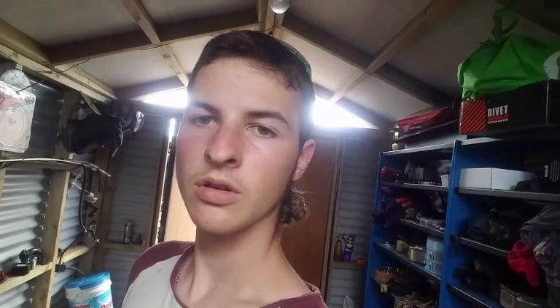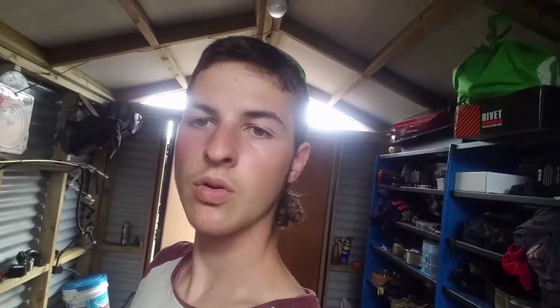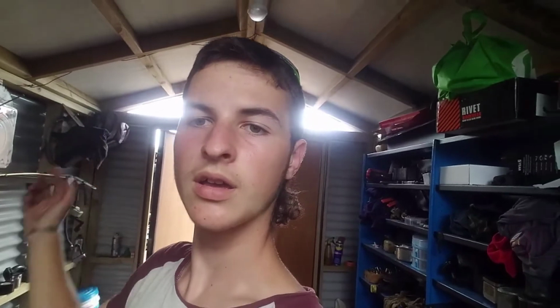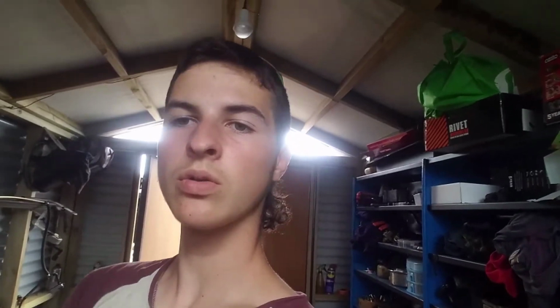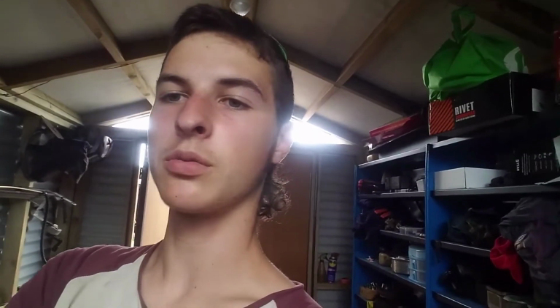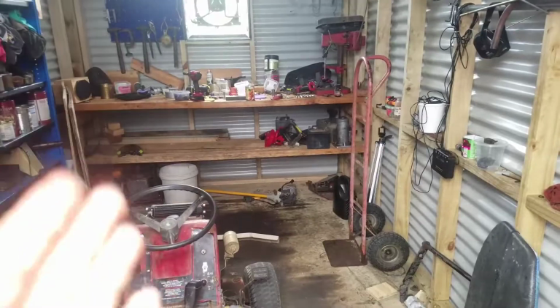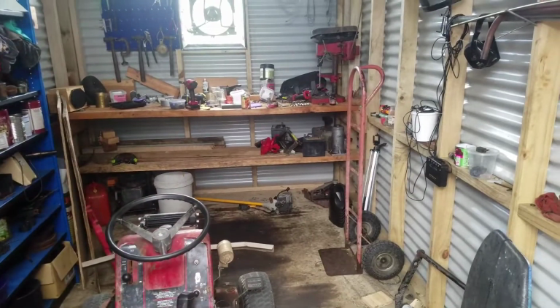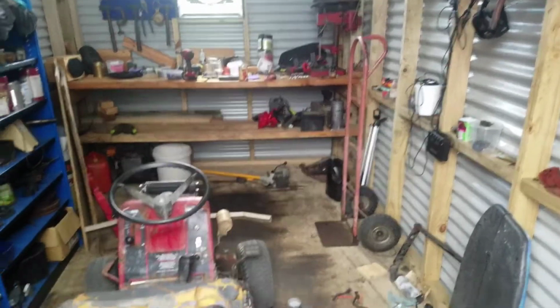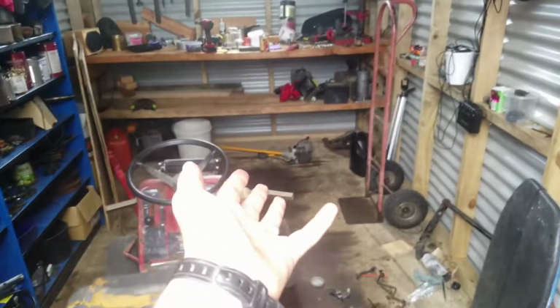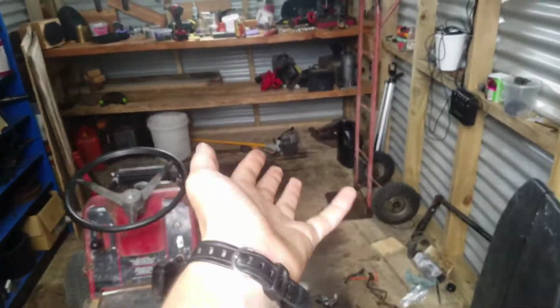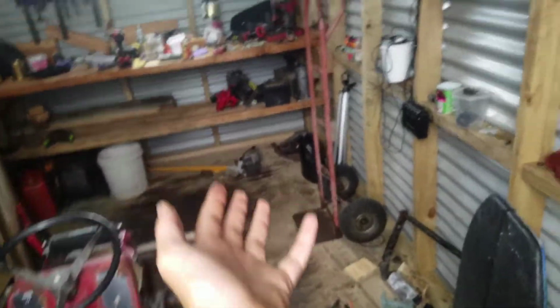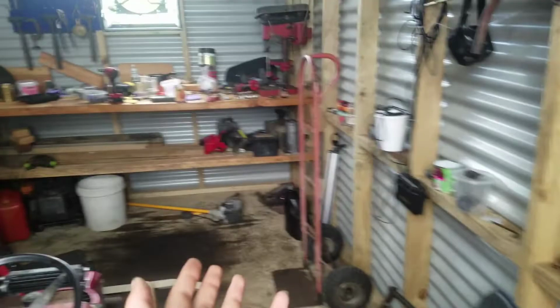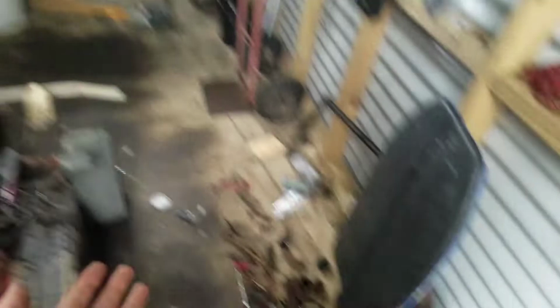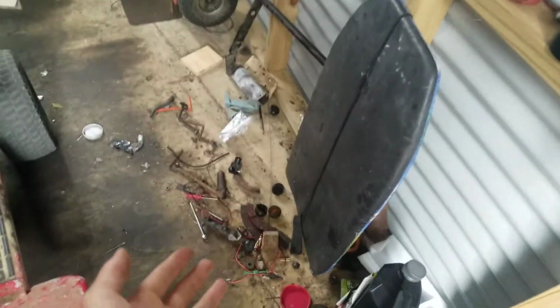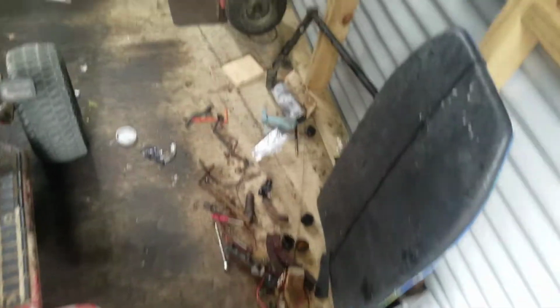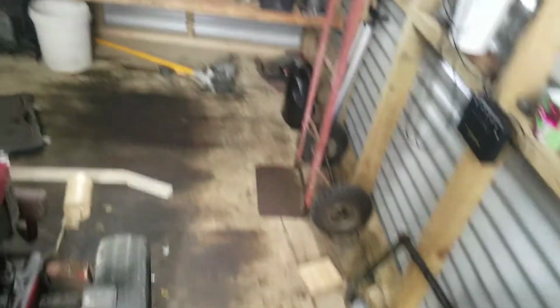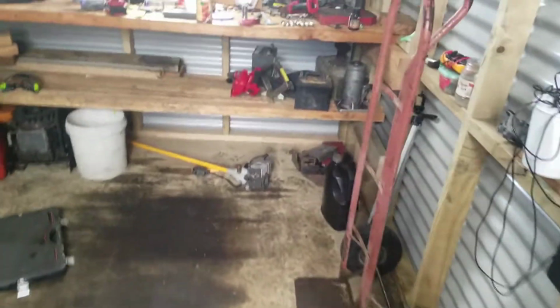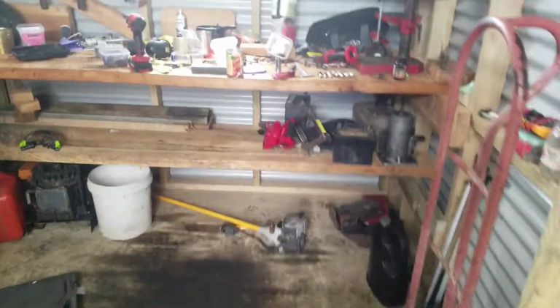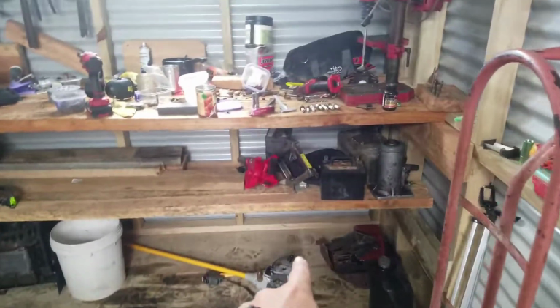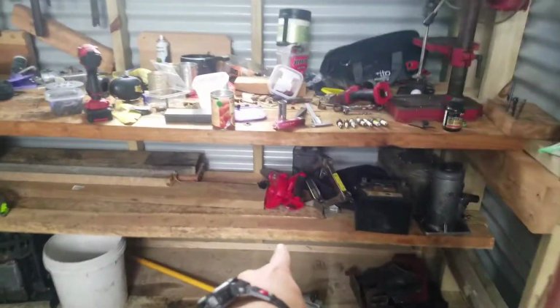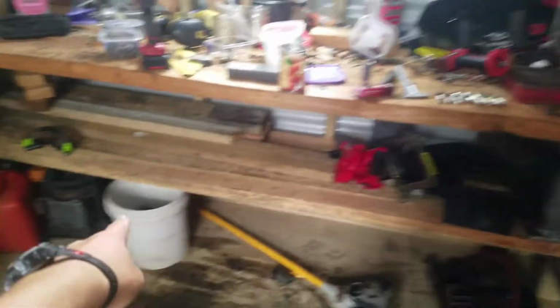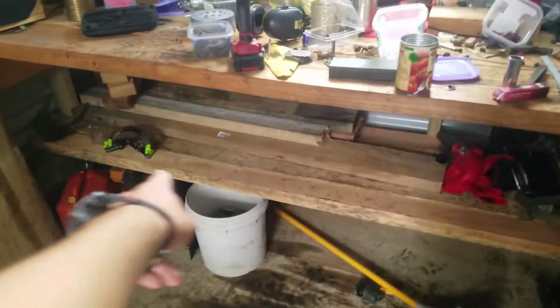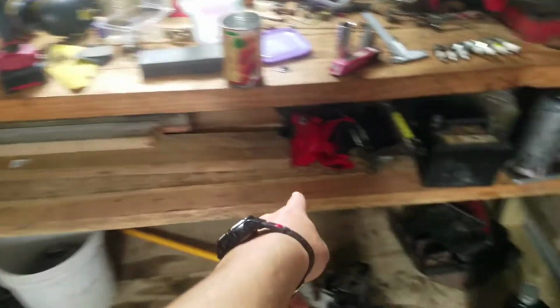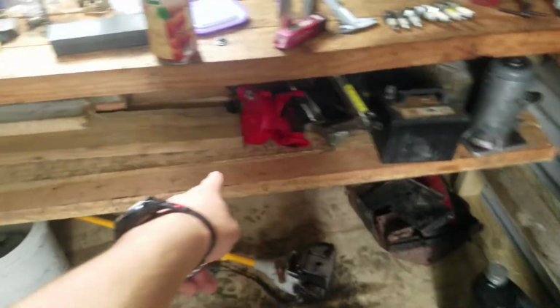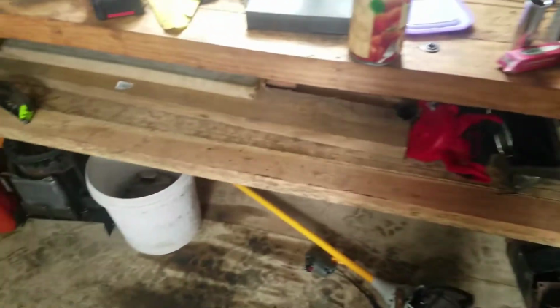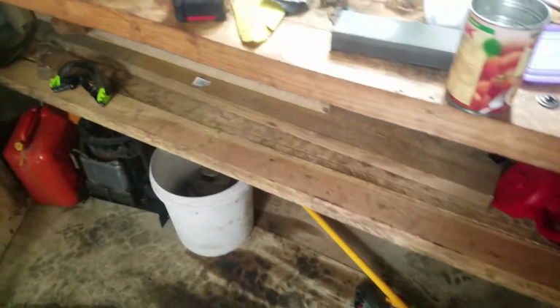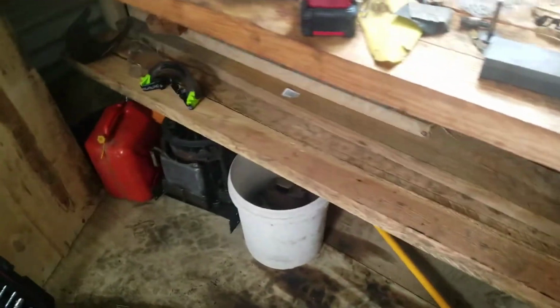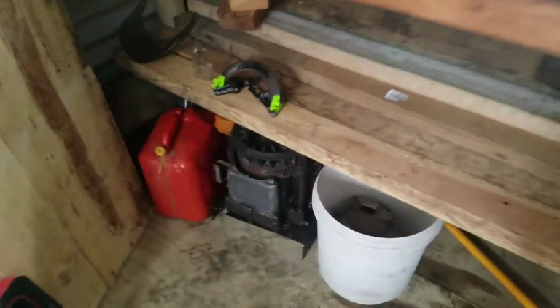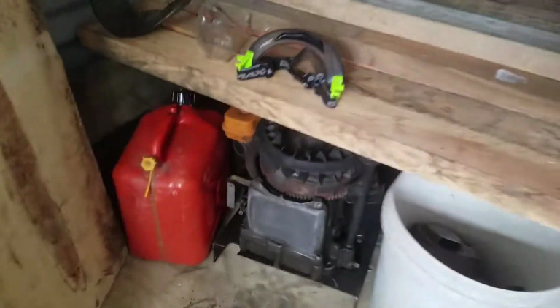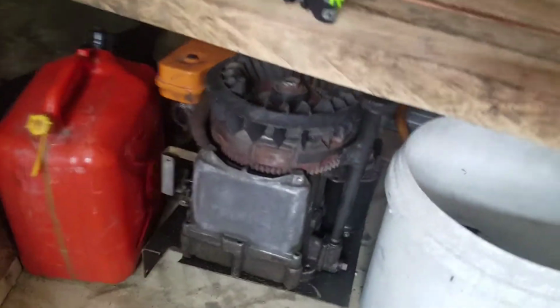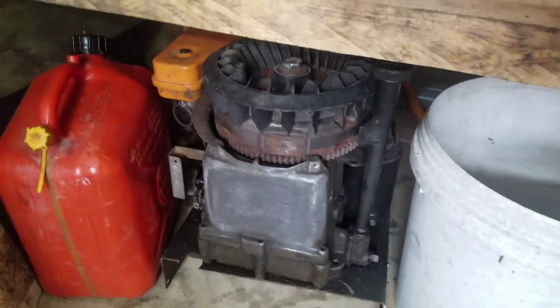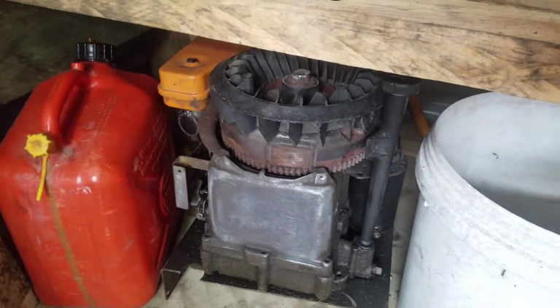Hello everybody — update on the shed. I've tidied up a bit, I still have a bit of mess to clean up, but I've put in another shelf so I can store that away. Having a little talk about the free mods motor just real quick.